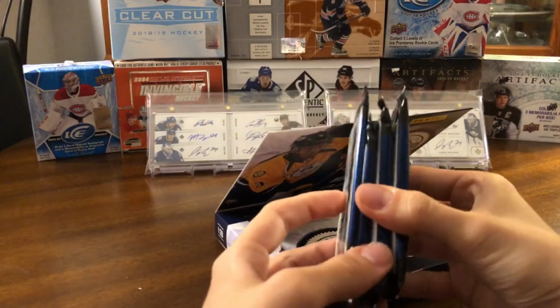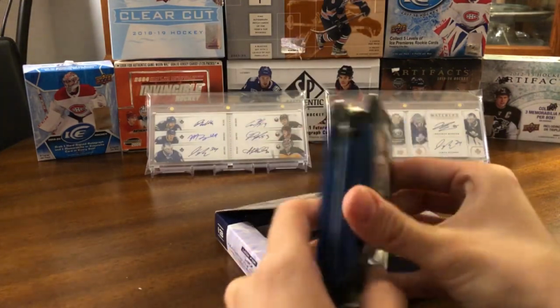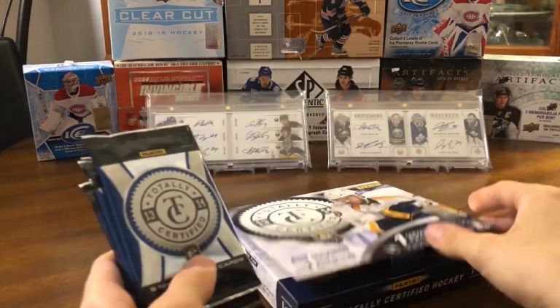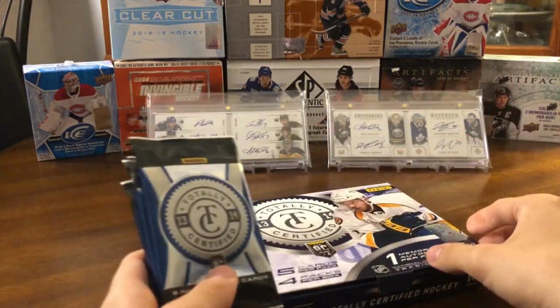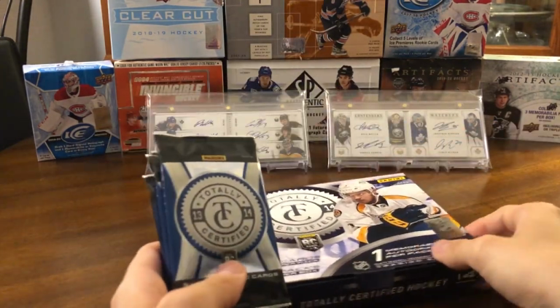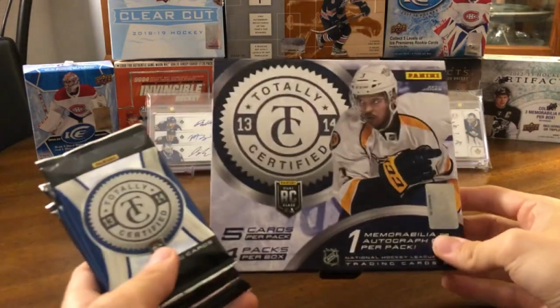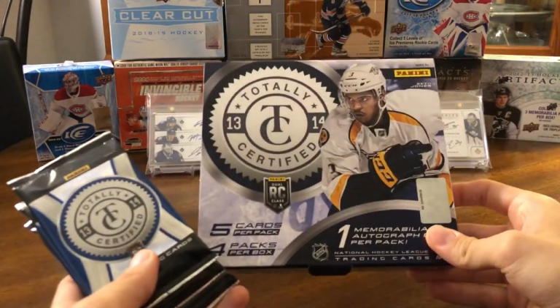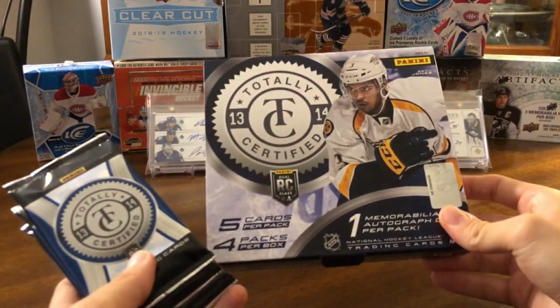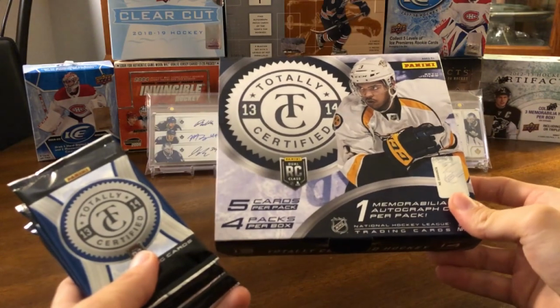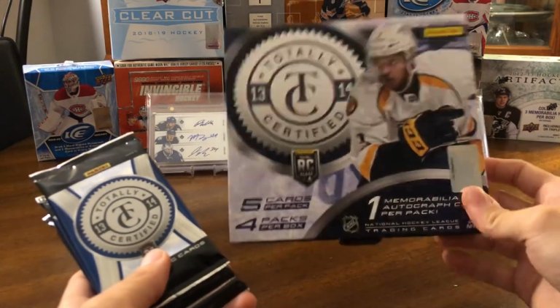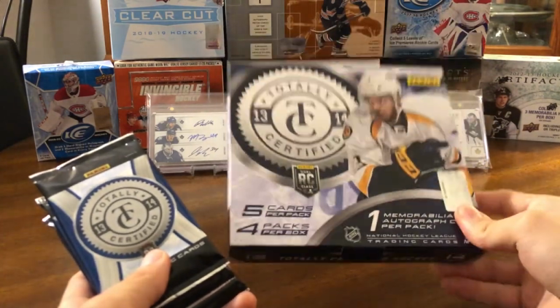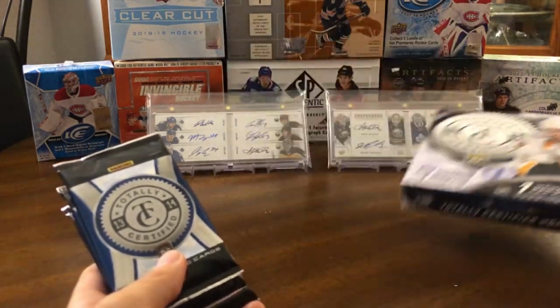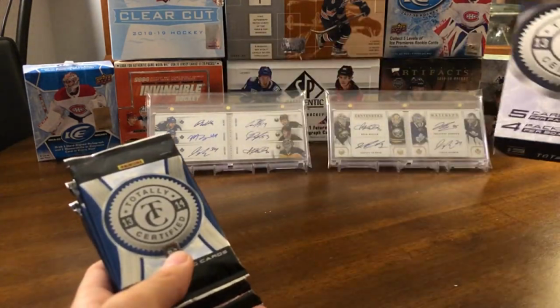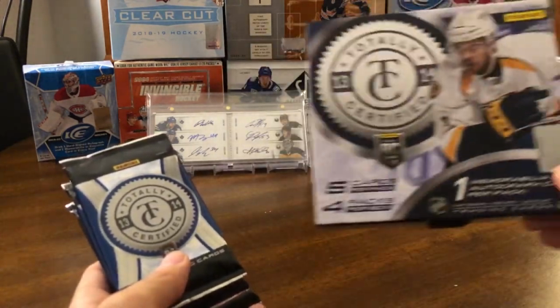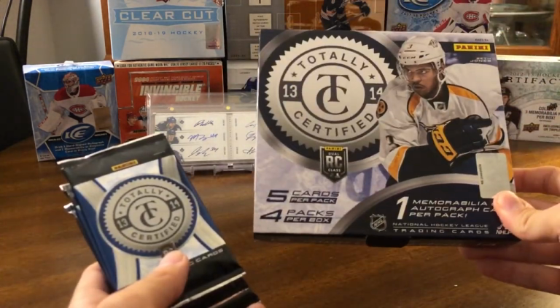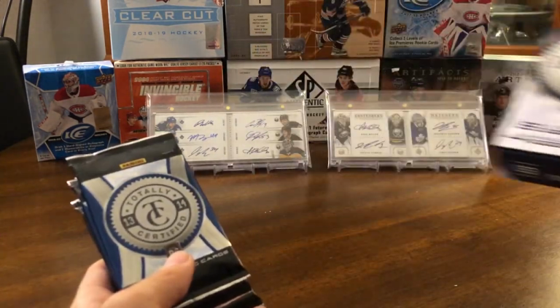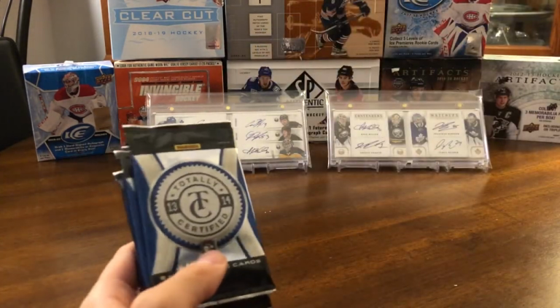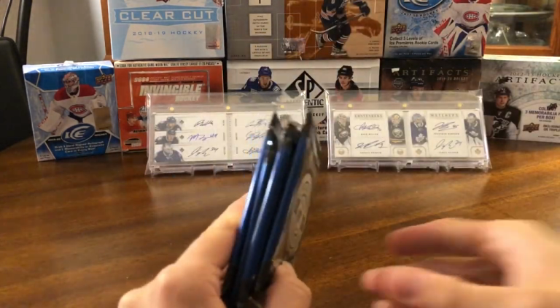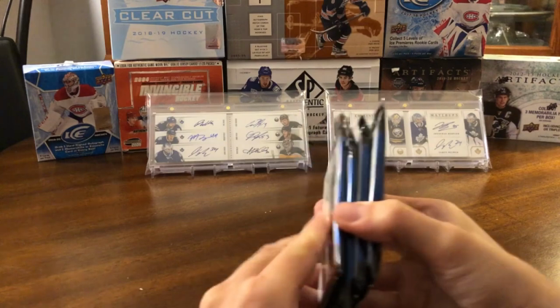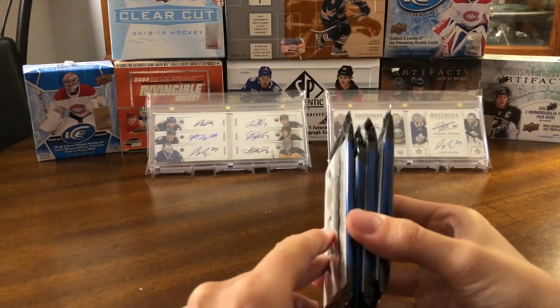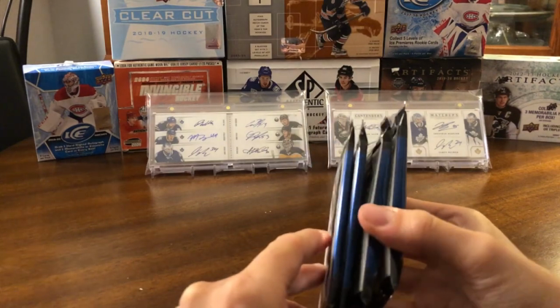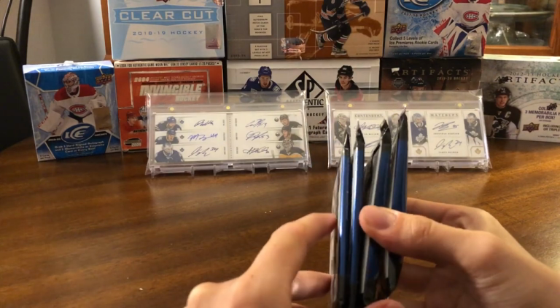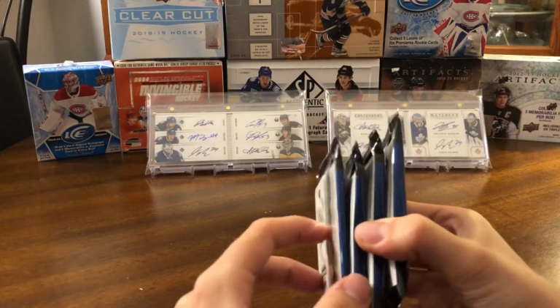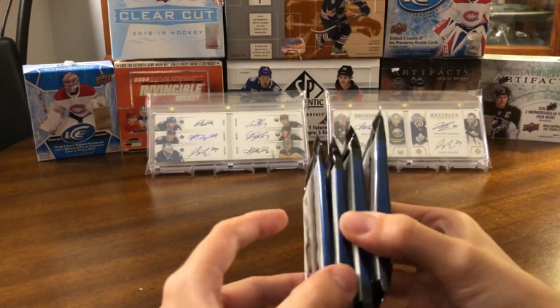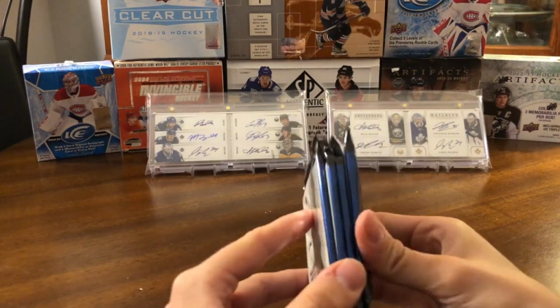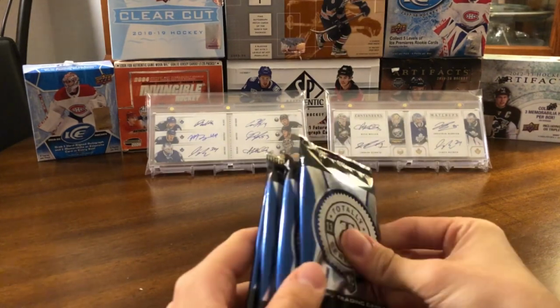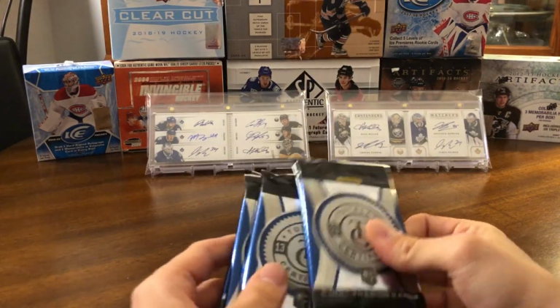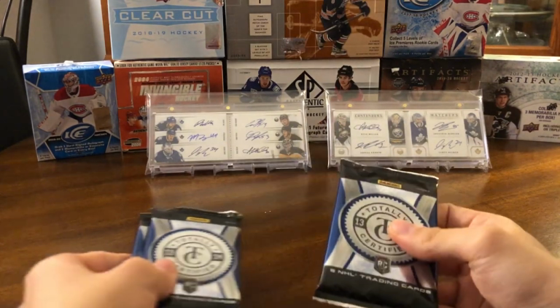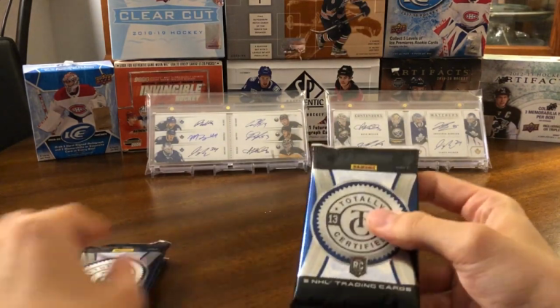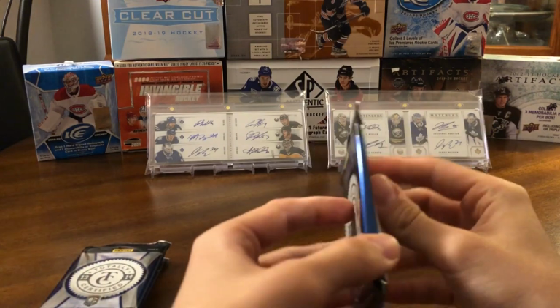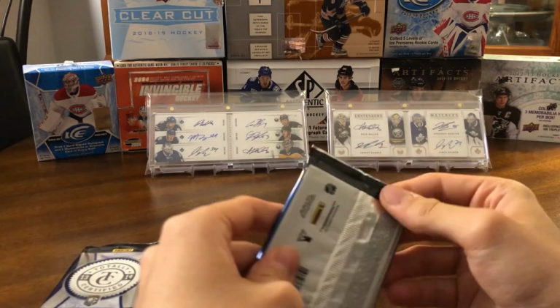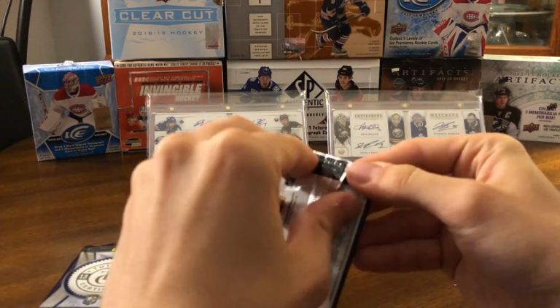Four packs here. Actually it's four packs per box — sorry, I thought it said five. So five cards per pack, four packs per box. Here are our four packs. It looks like we got a couple of thicker ones and a couple of thinner ones. Let's just jump right into it.